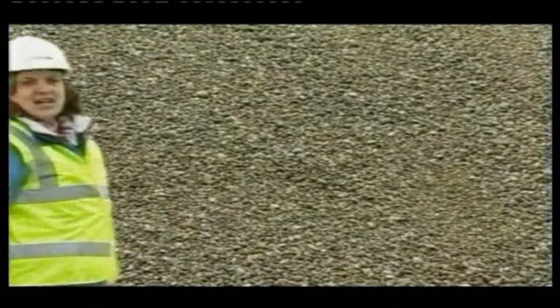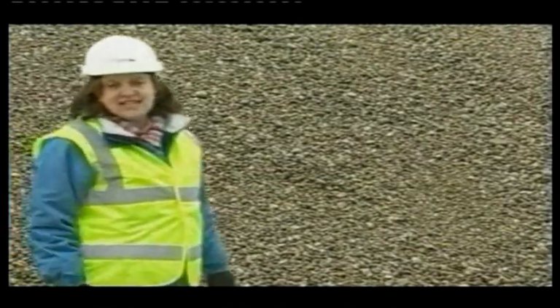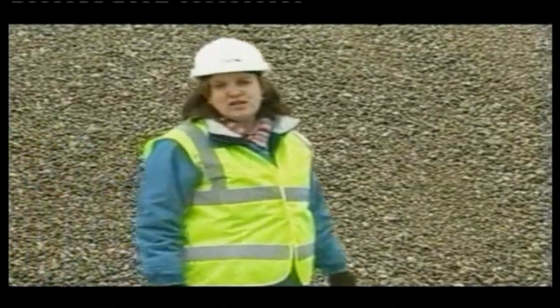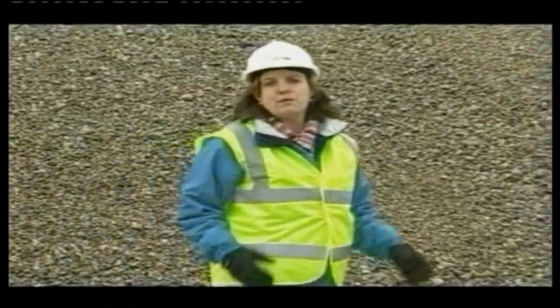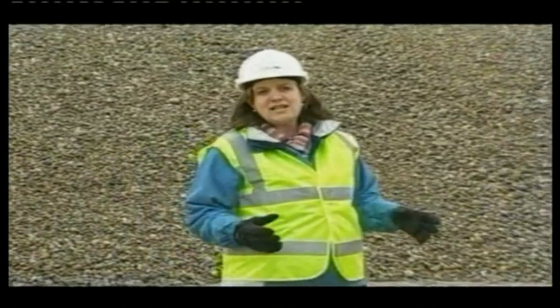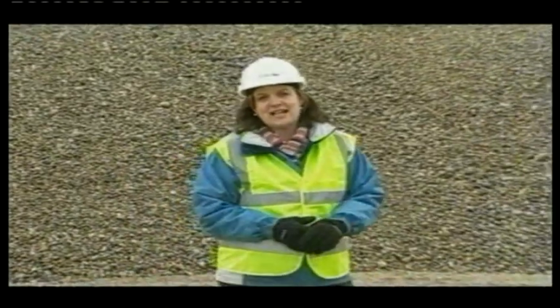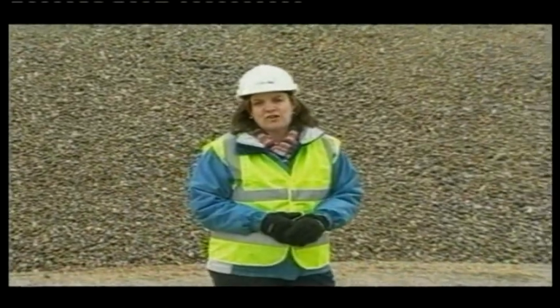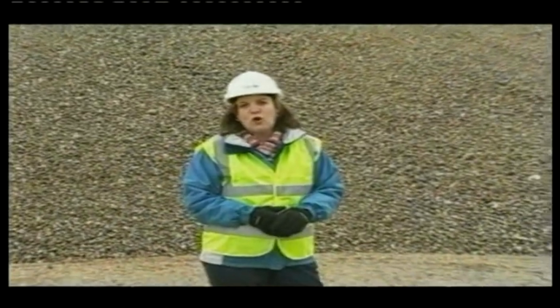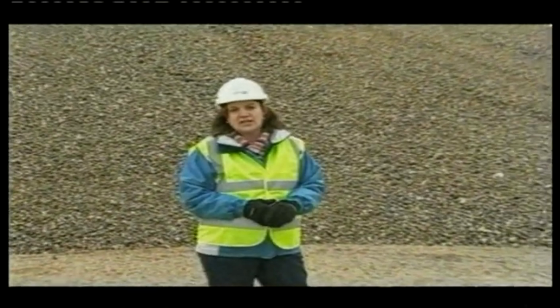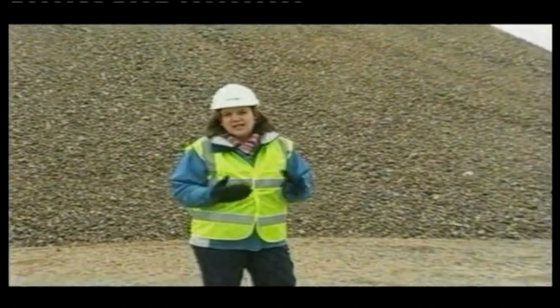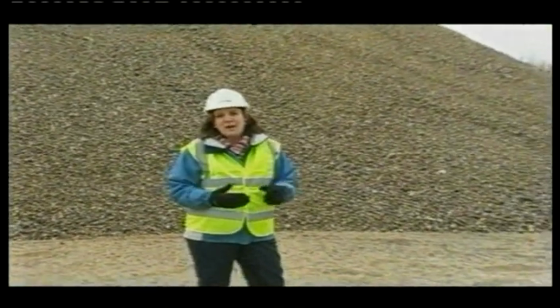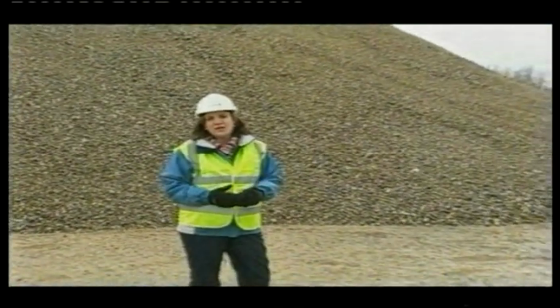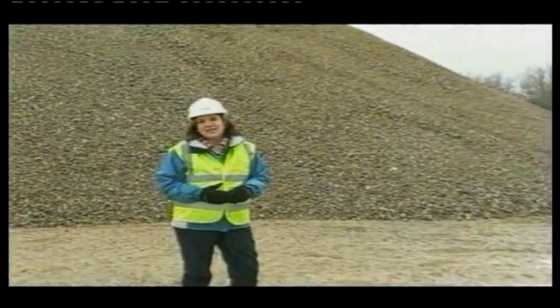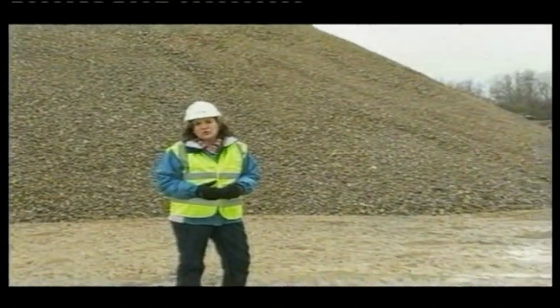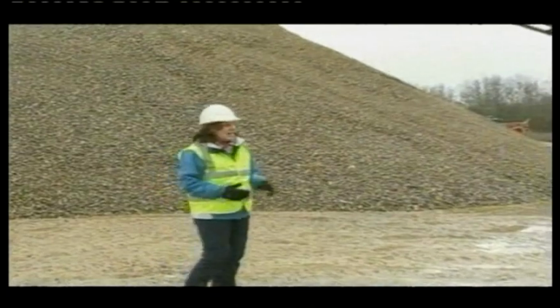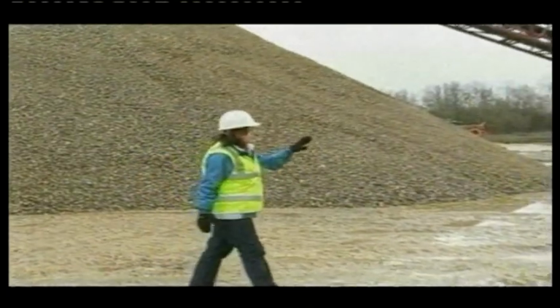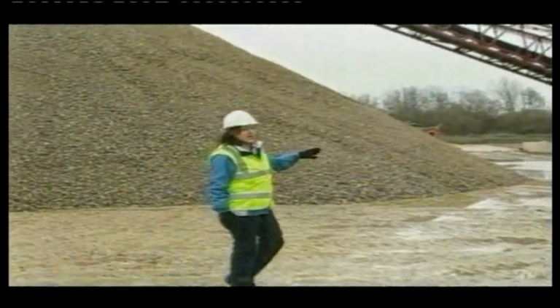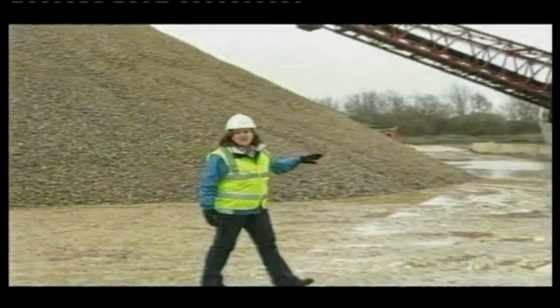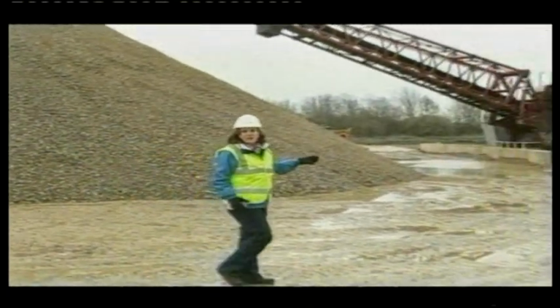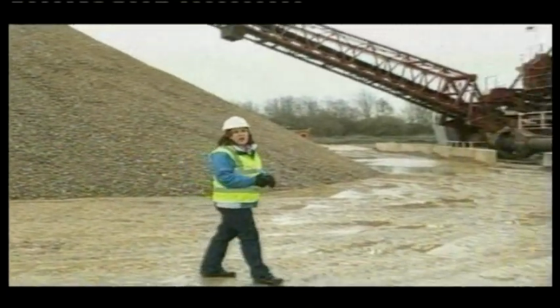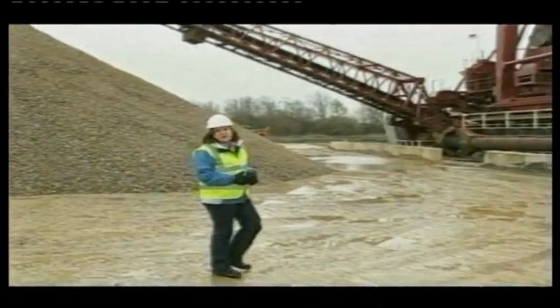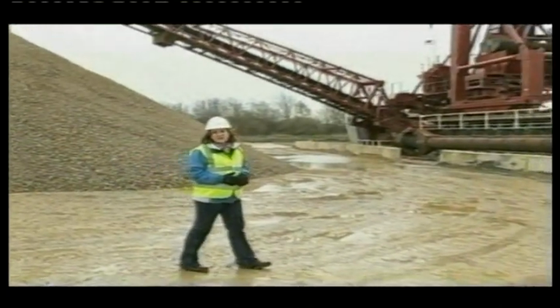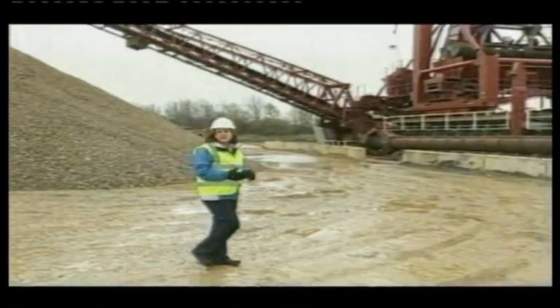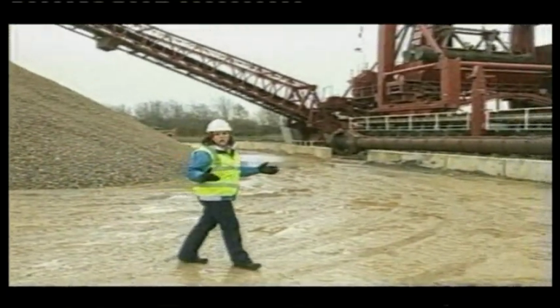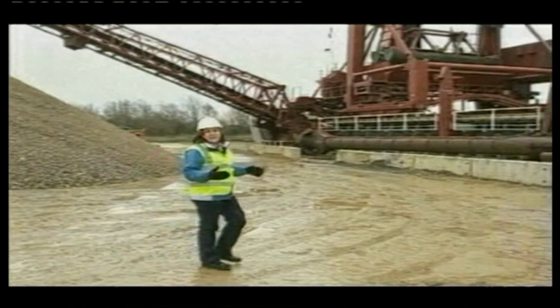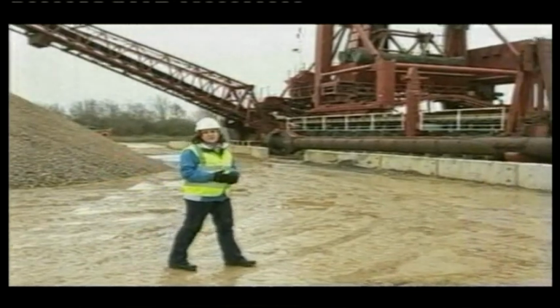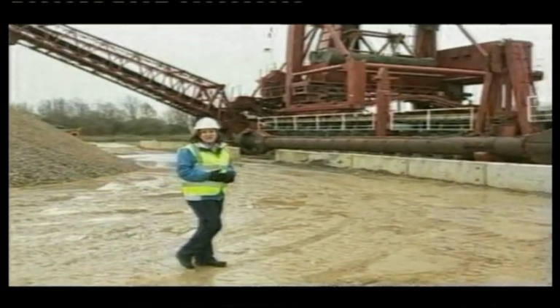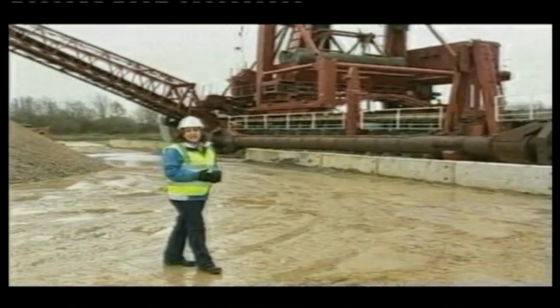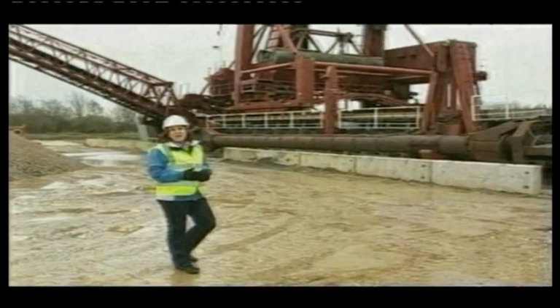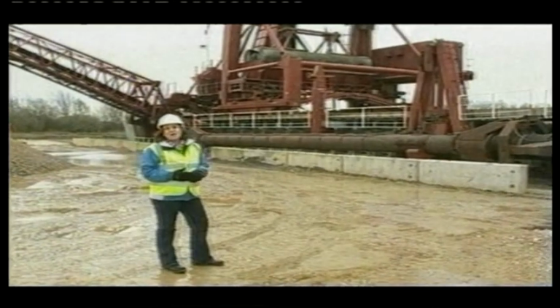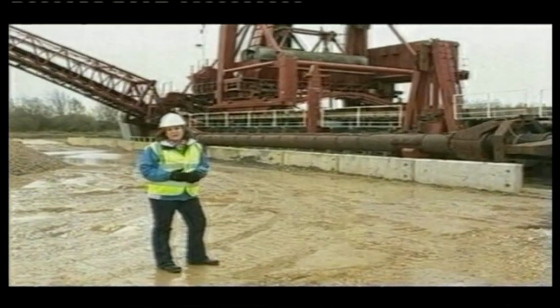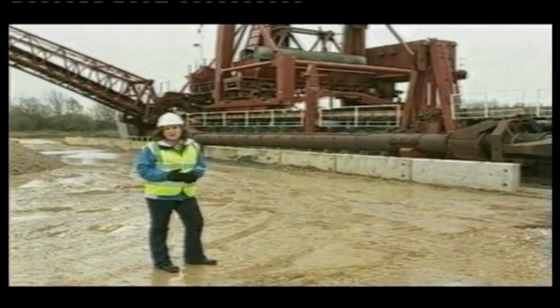This is the reason: marine sand and gravel, or aggregates. It's one of the main ingredients in concrete. This dredger carries about 2,500 tonnes, all taken from the seabed. It'll go to make around 50 houses.